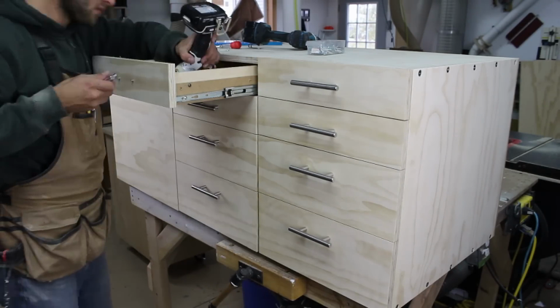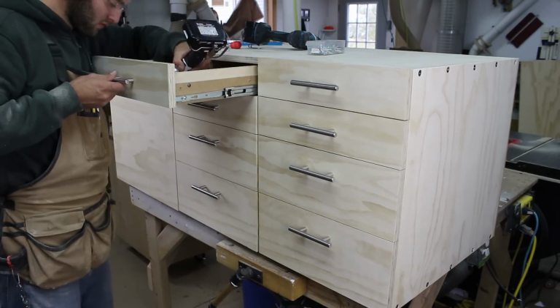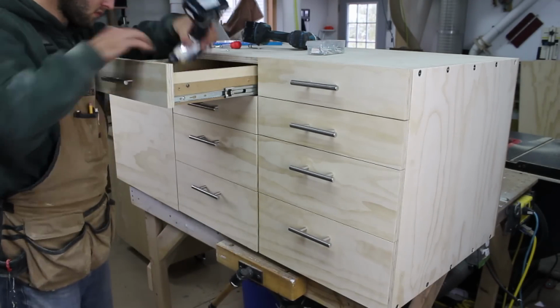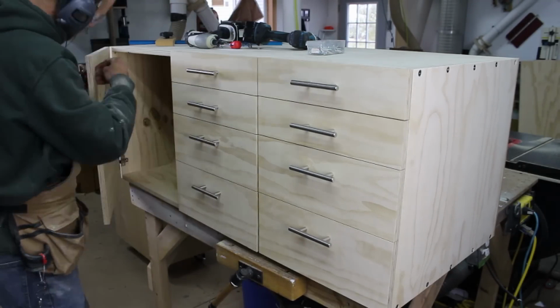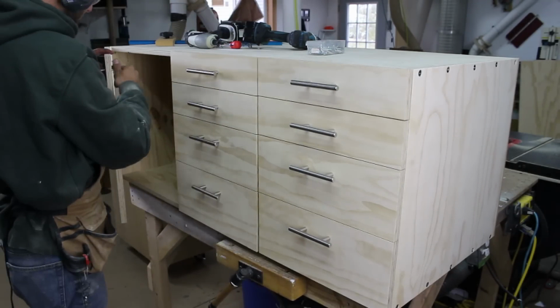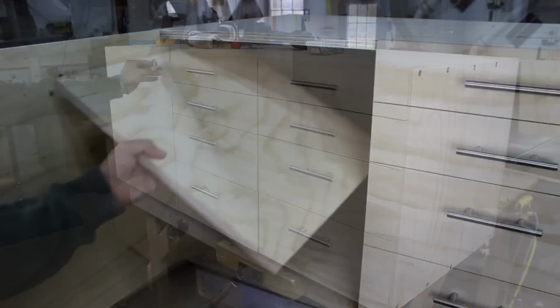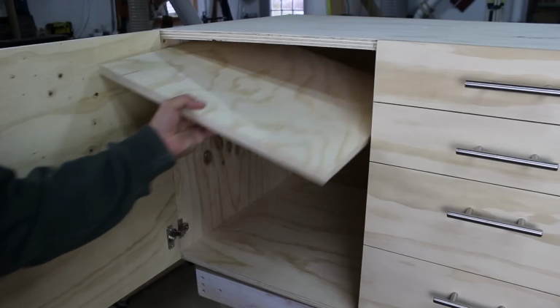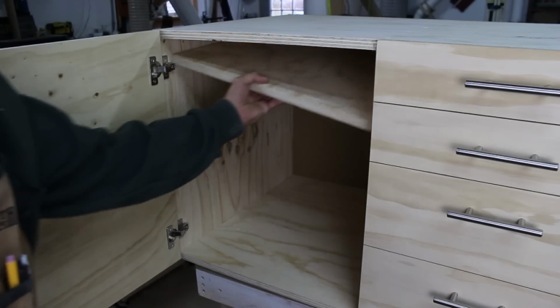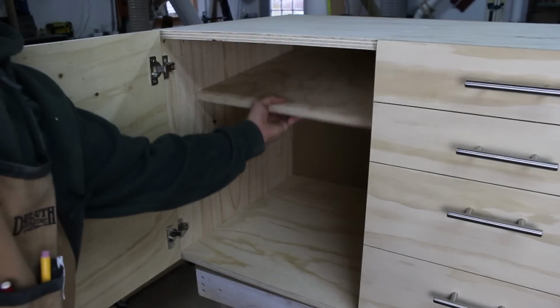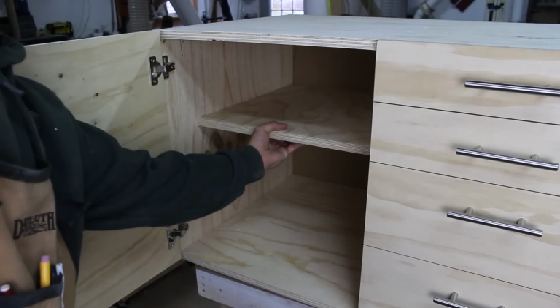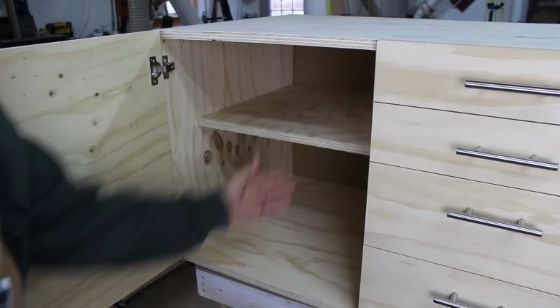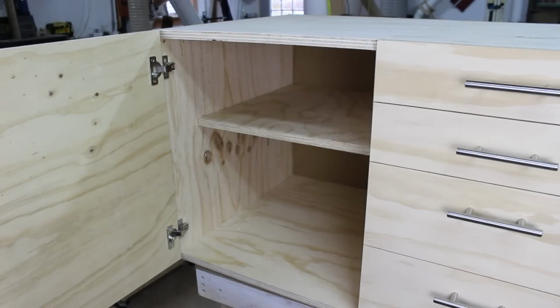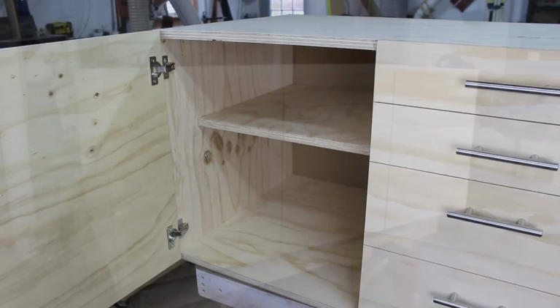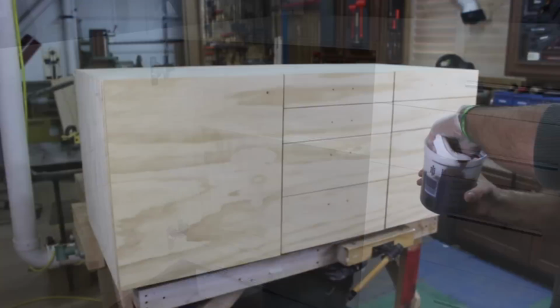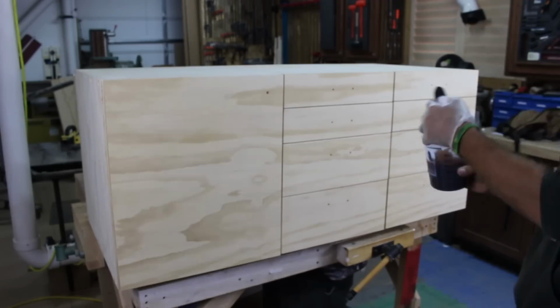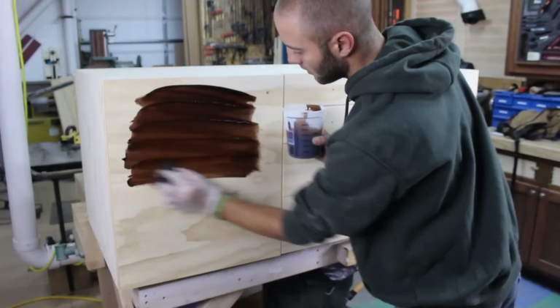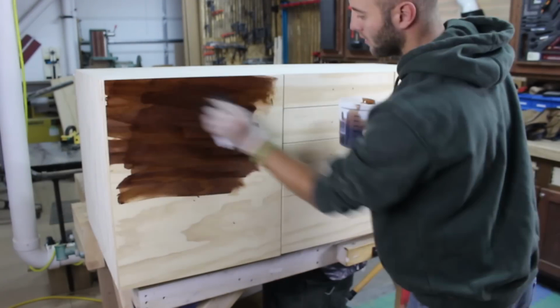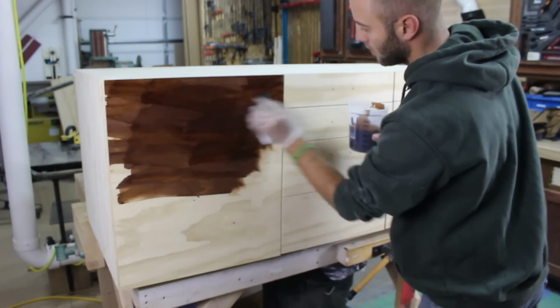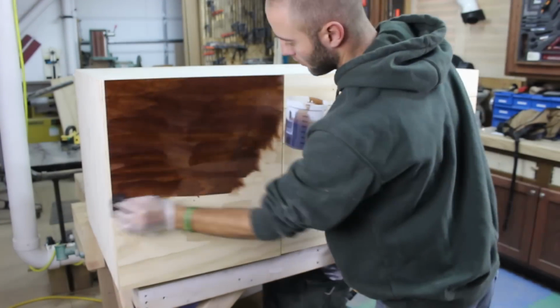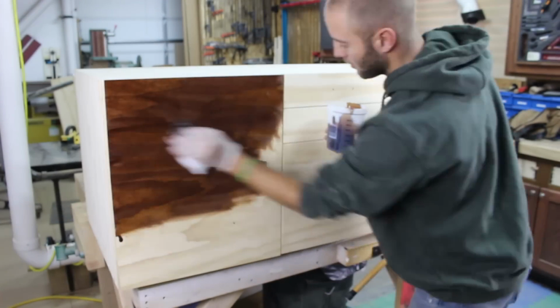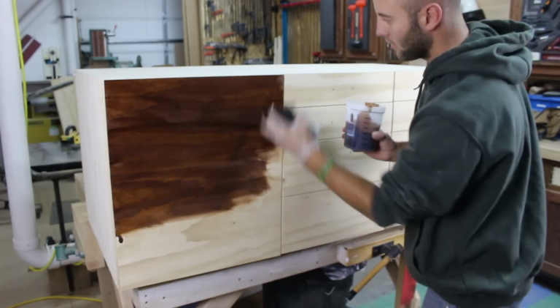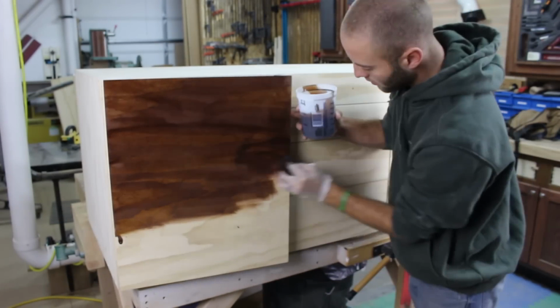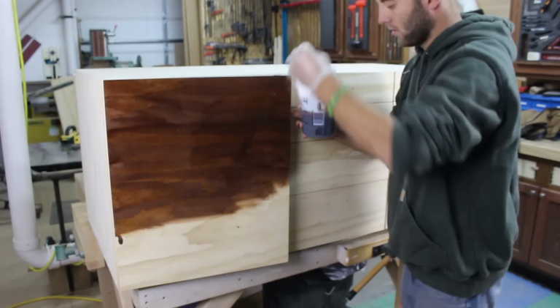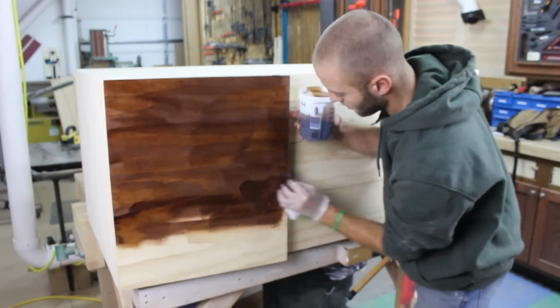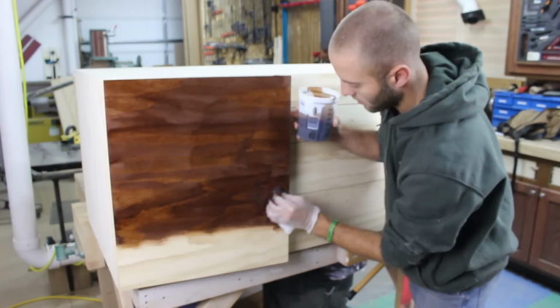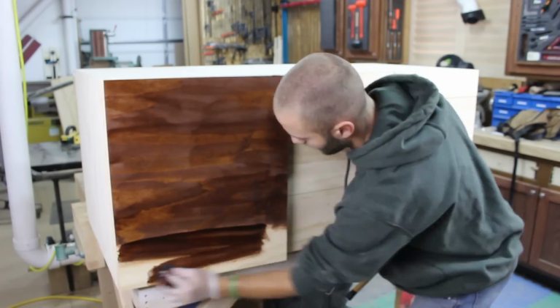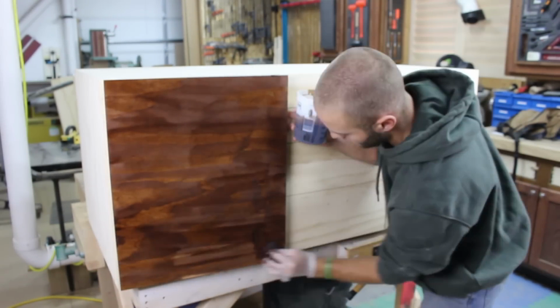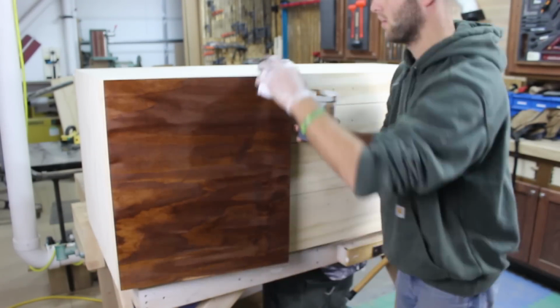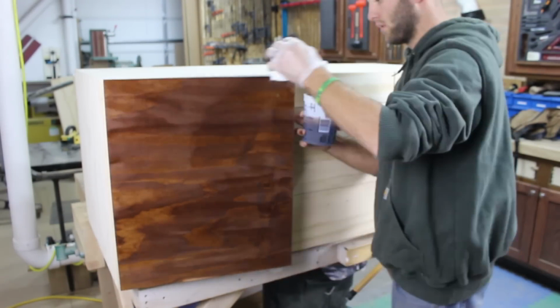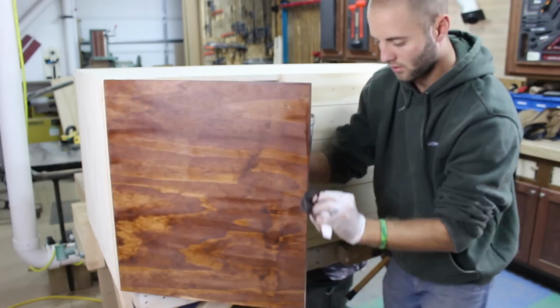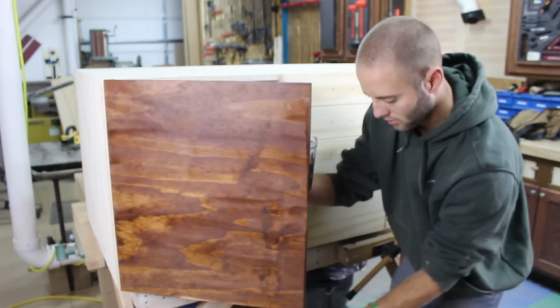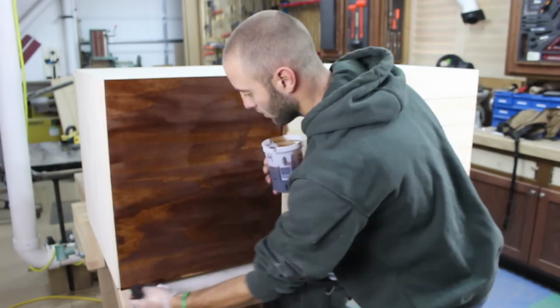I drove four screws into the cabinet to hold a shelf in place — no need for adjustable shelves here. With it all complete, I removed the hardware and put a coat of my shop stain and a couple coats of water-based poly.